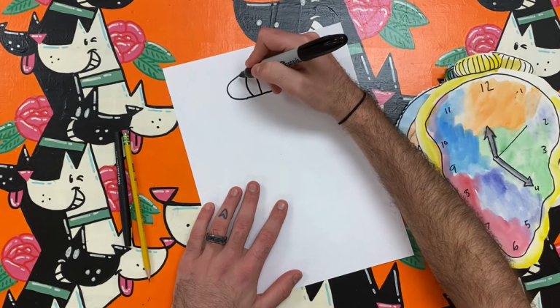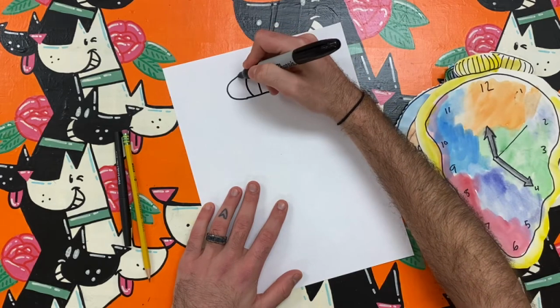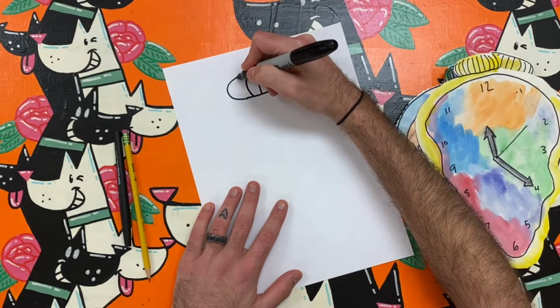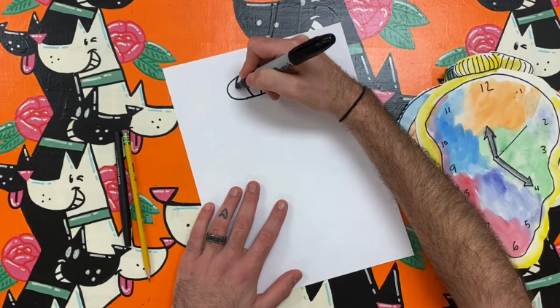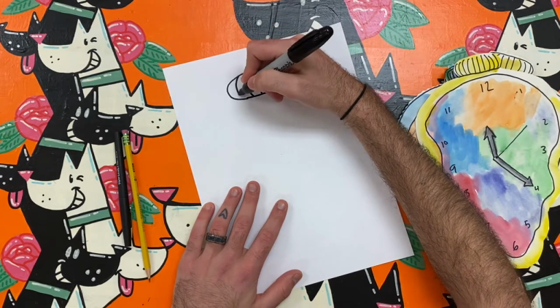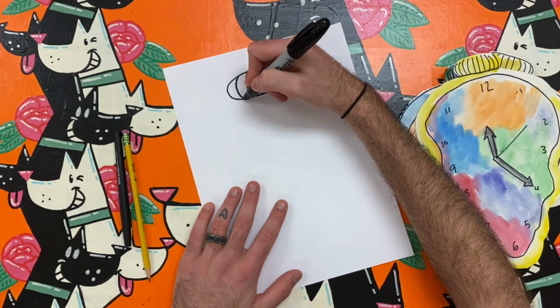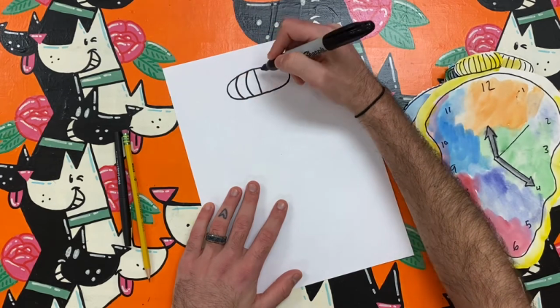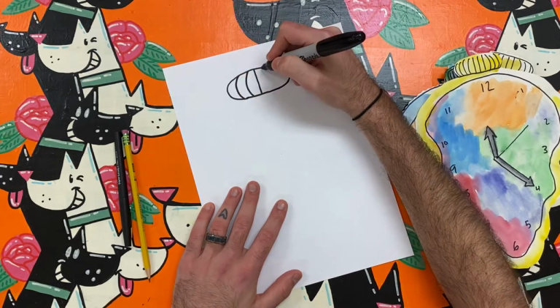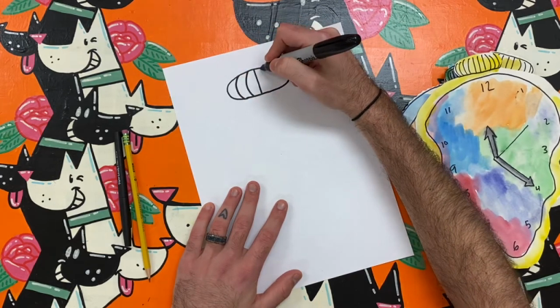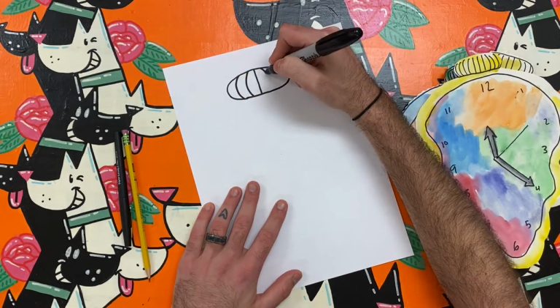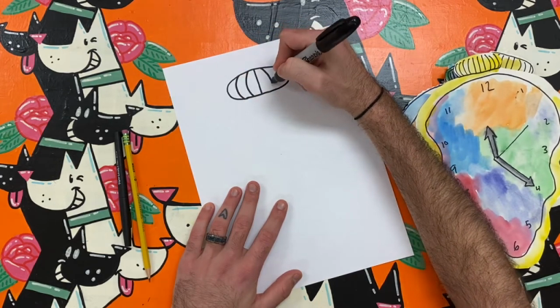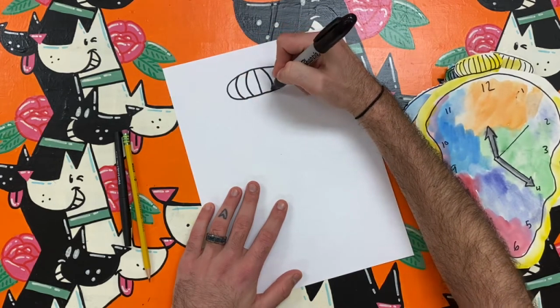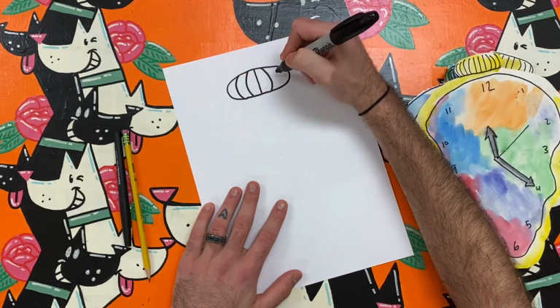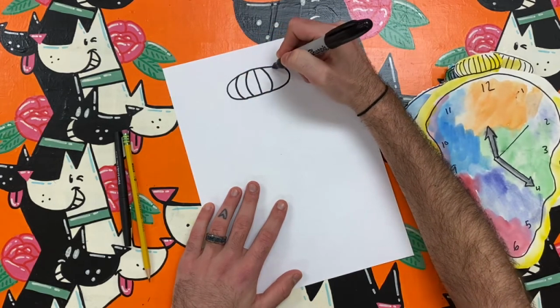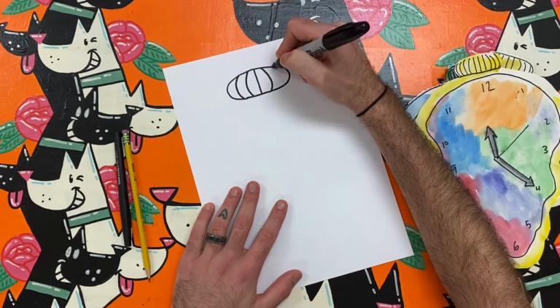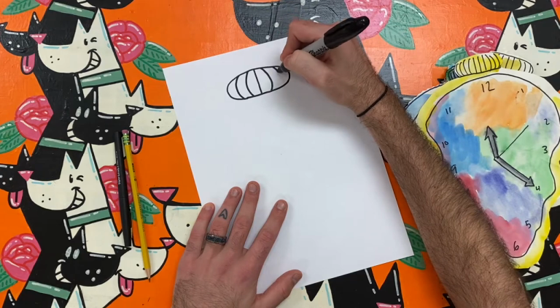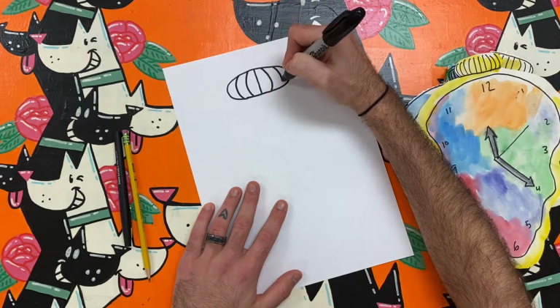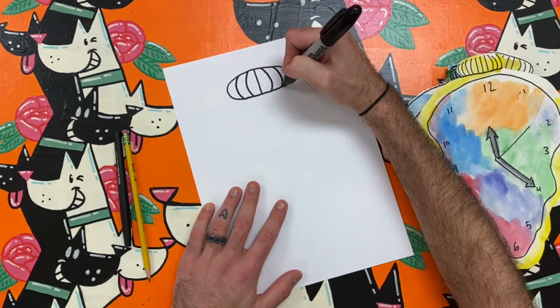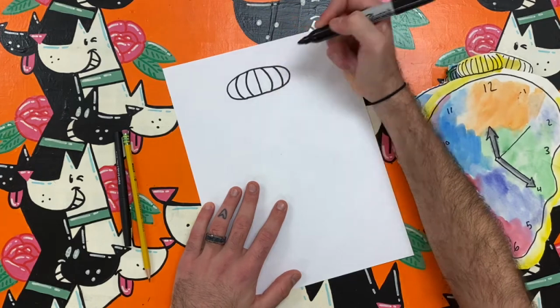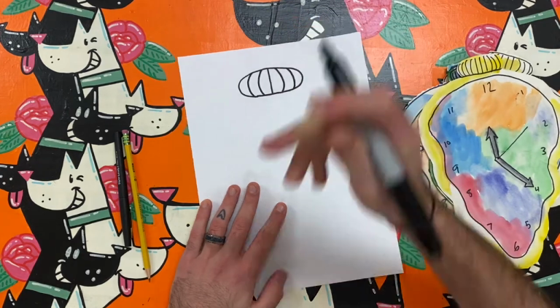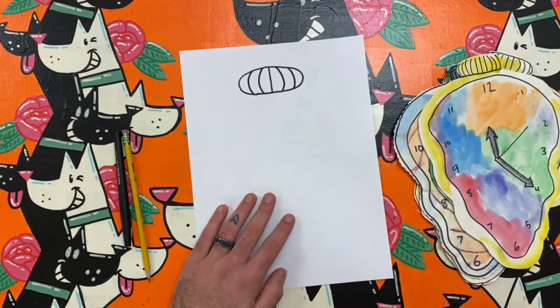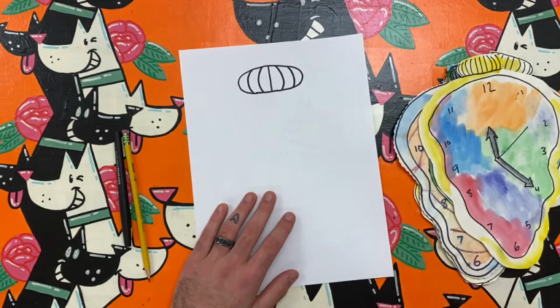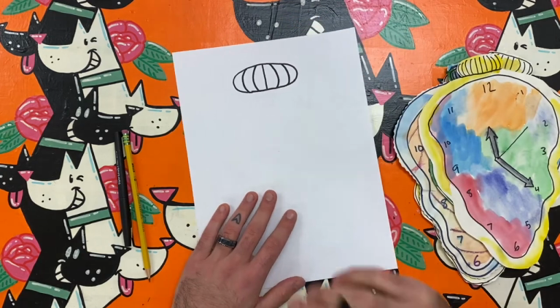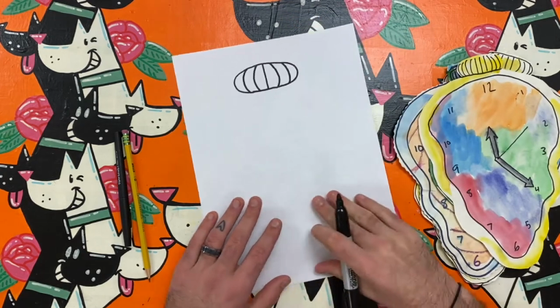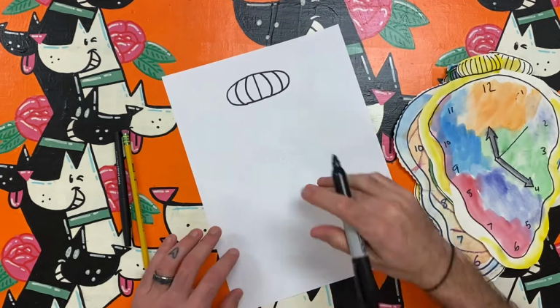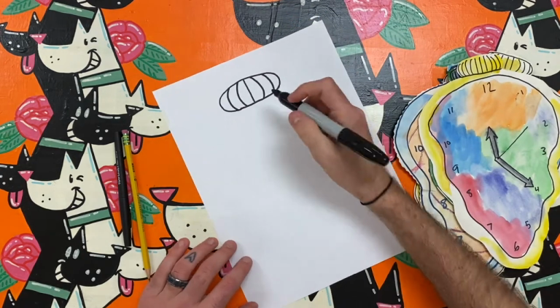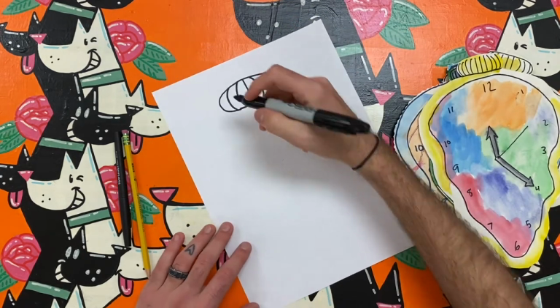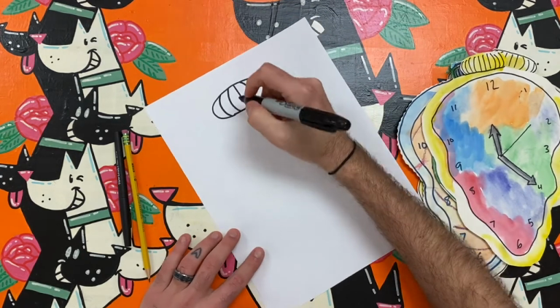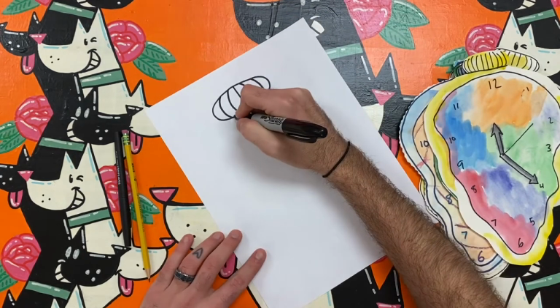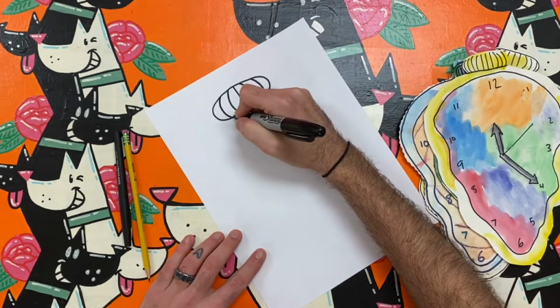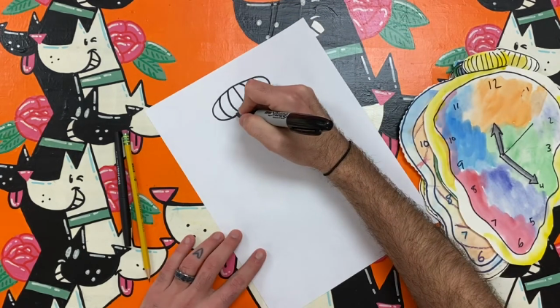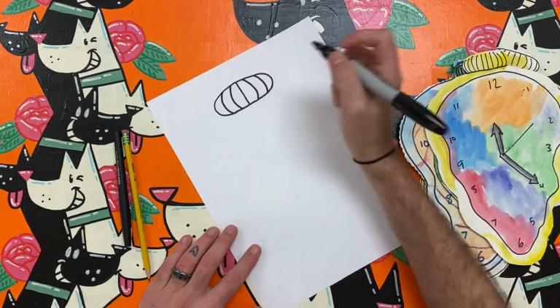On that oval I draw curved lines to show that it is a round object. The next part is fun — I get to draw the clock face.